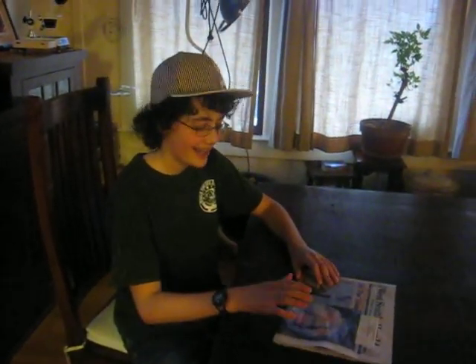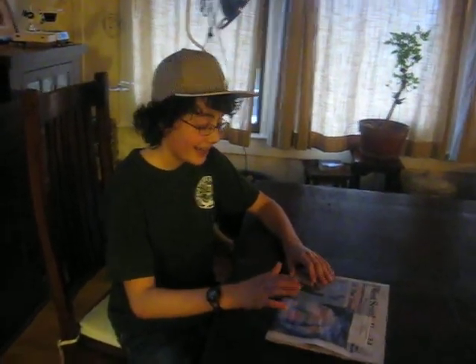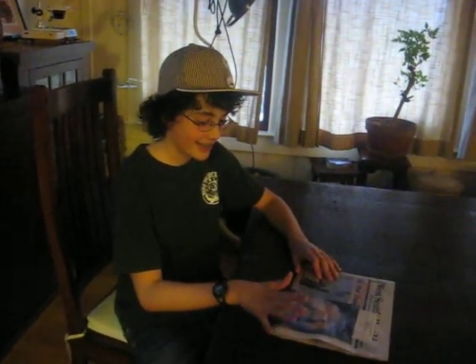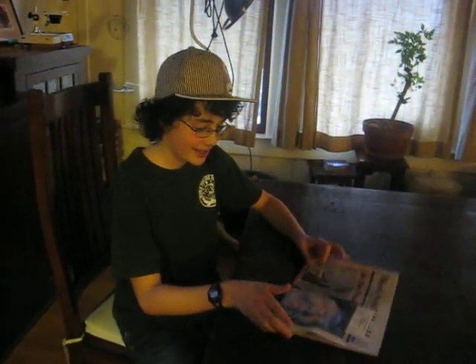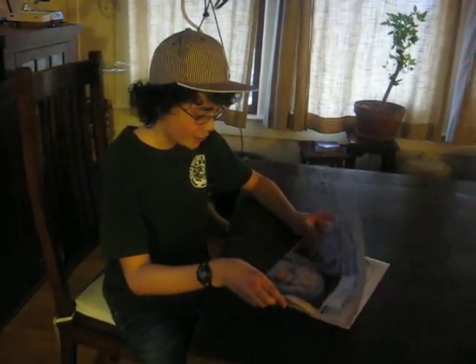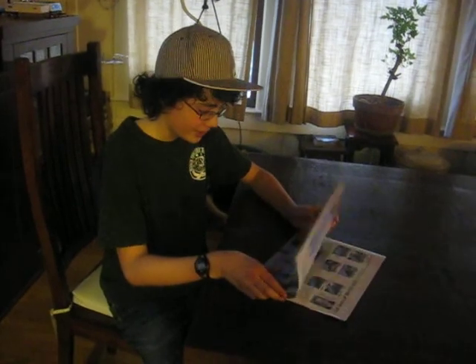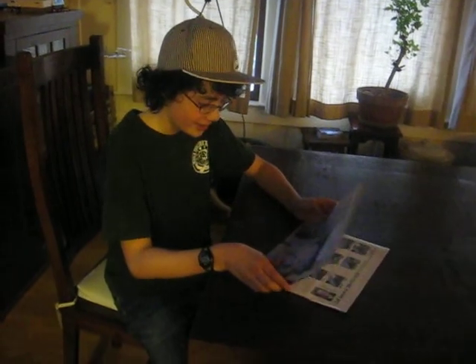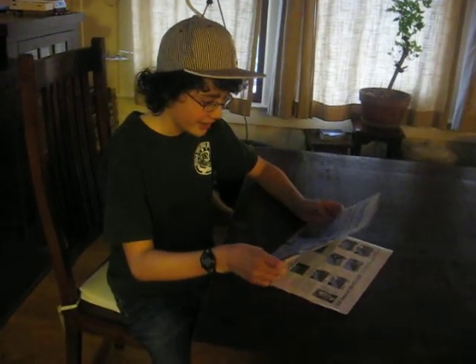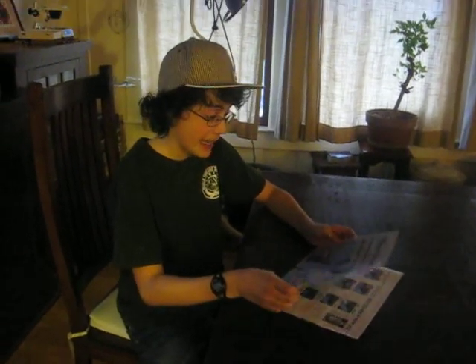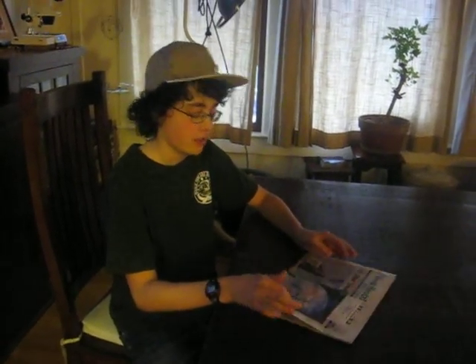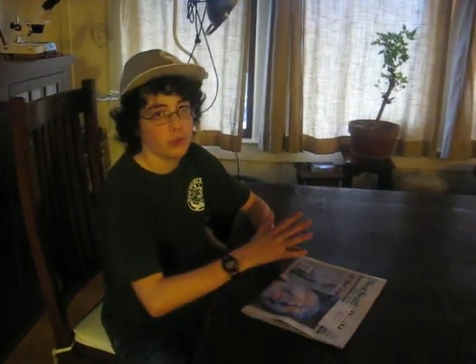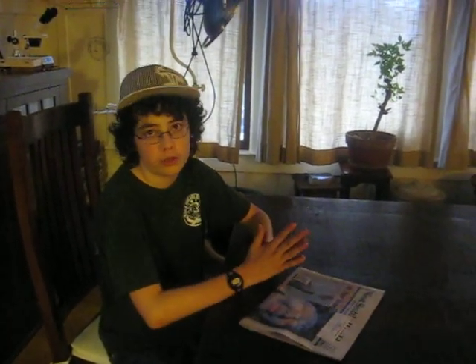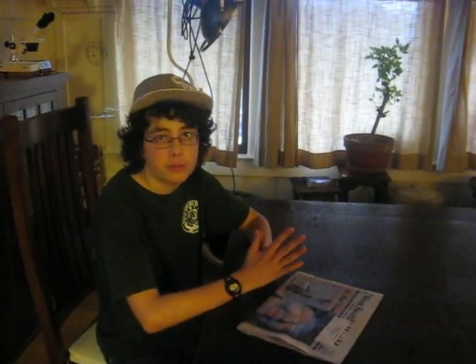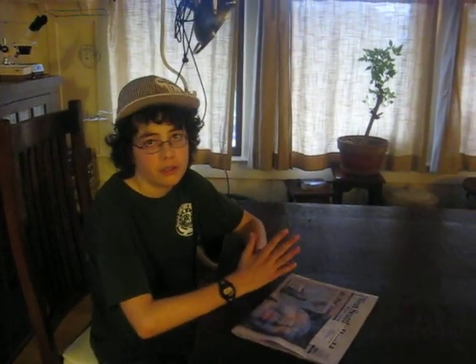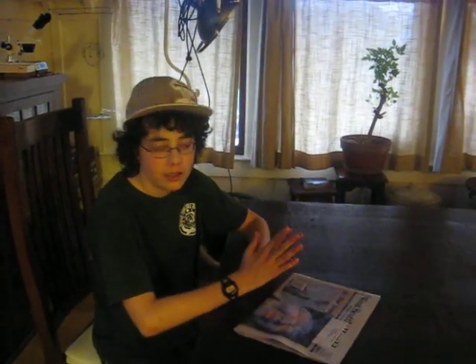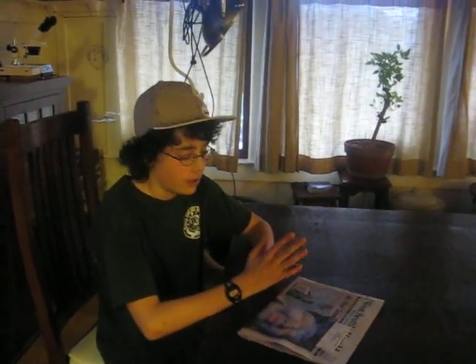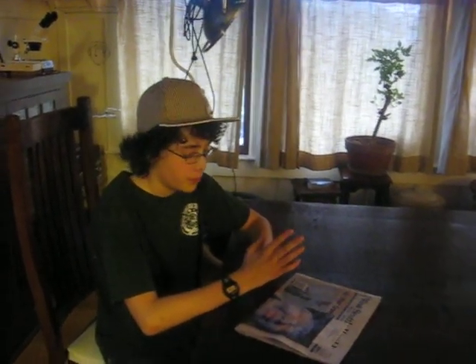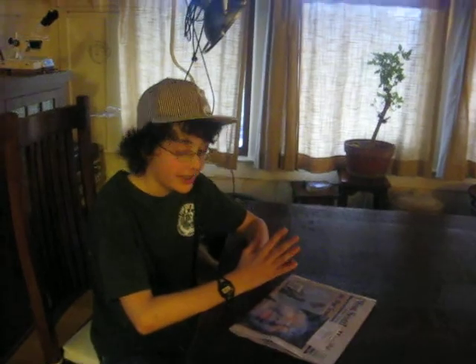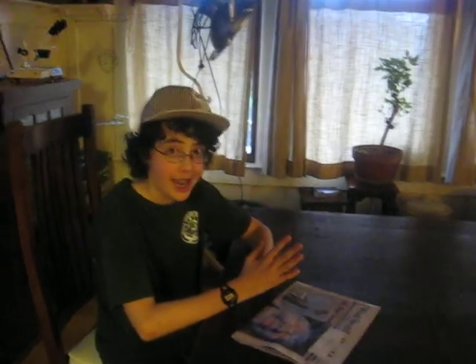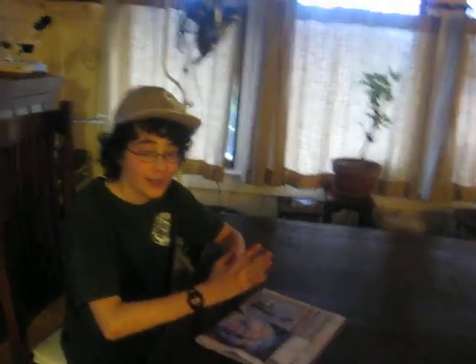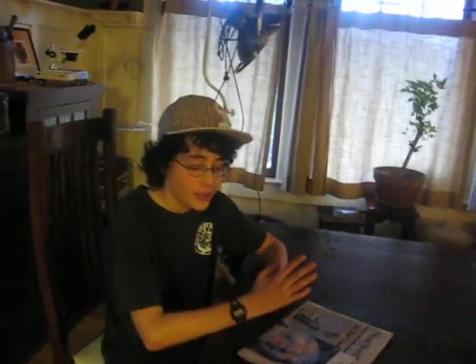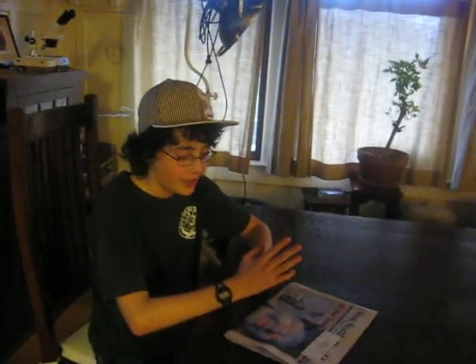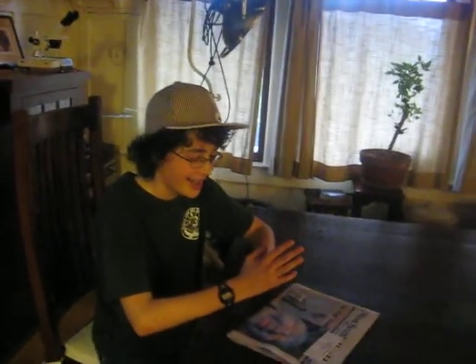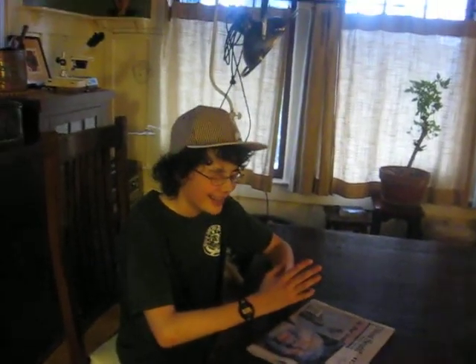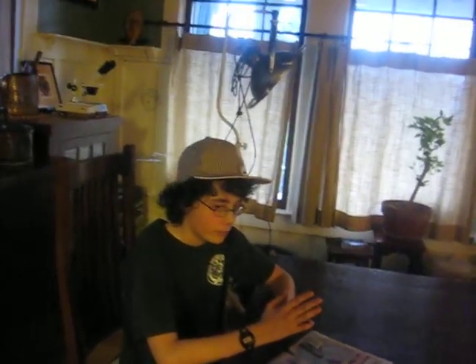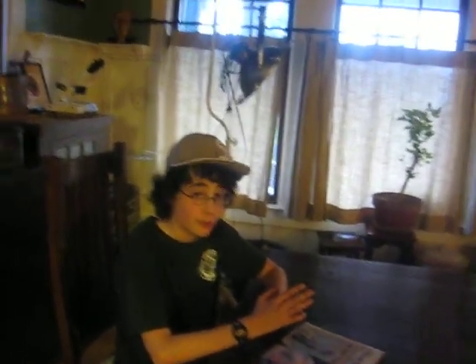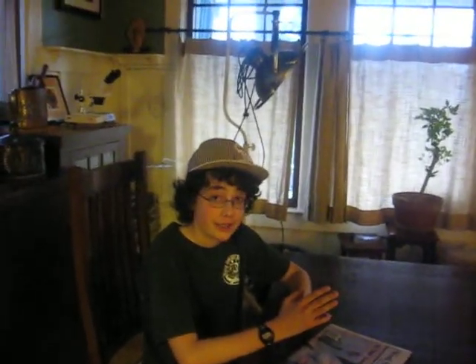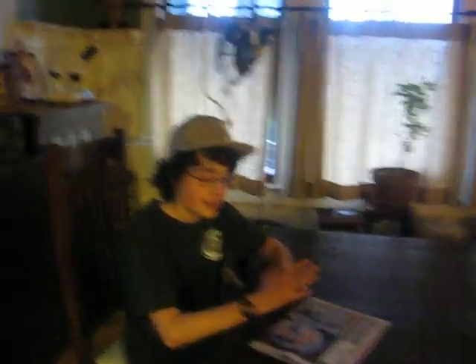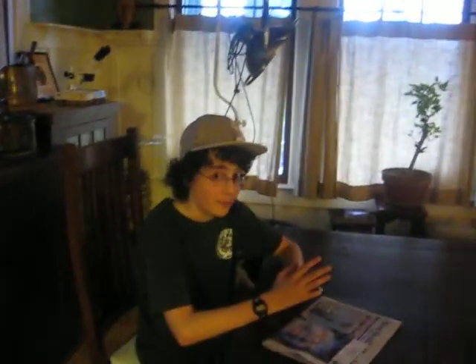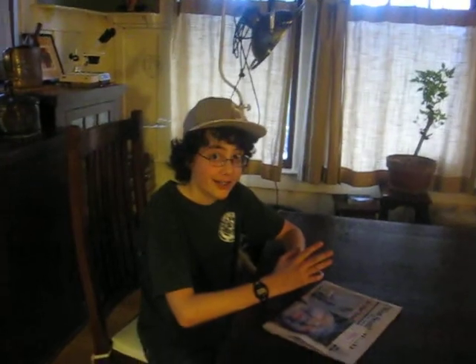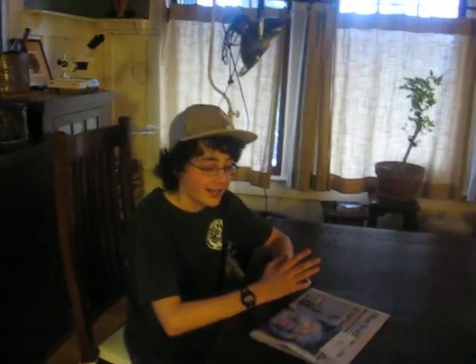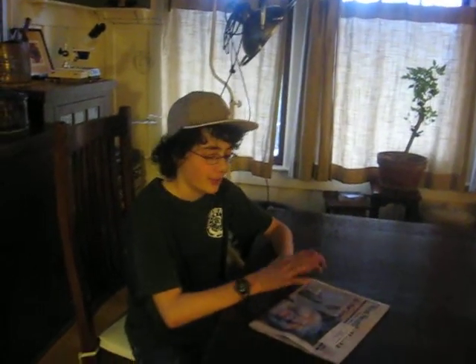Hello, this is National TV — not really — and we are going to be learning how to make a paper hat. It's really cool.